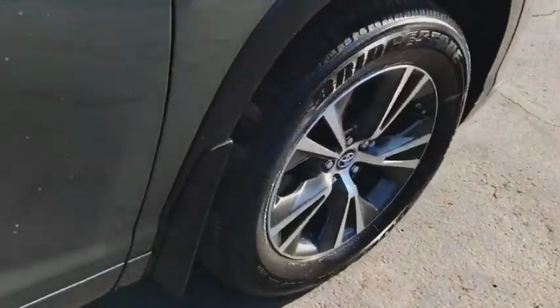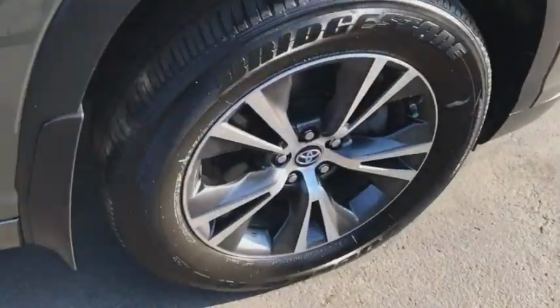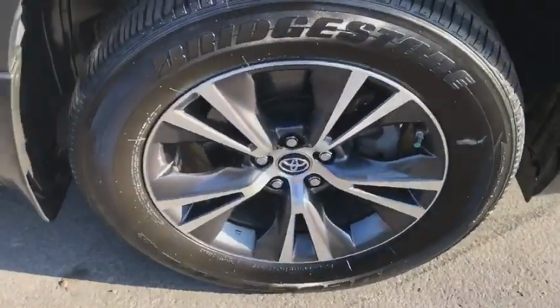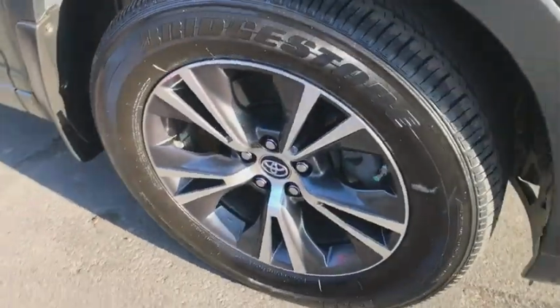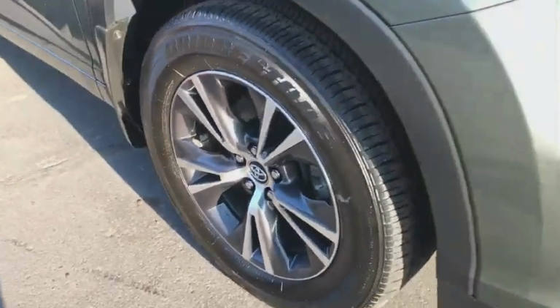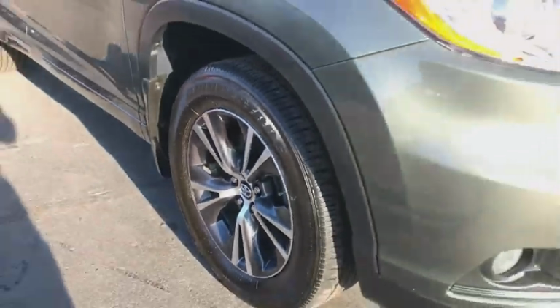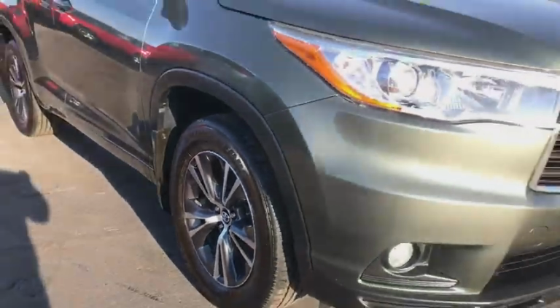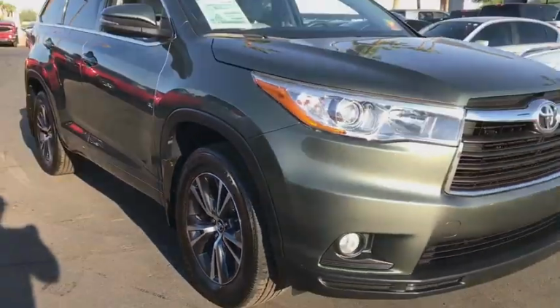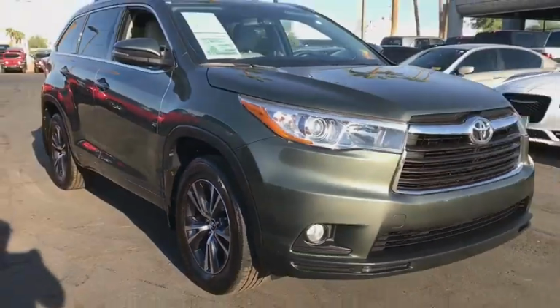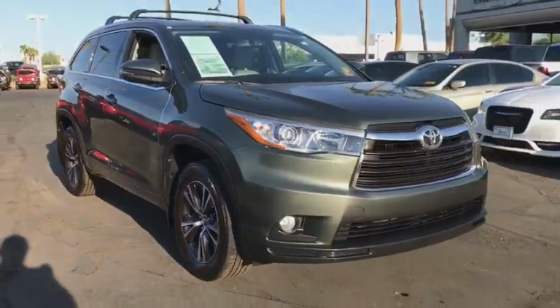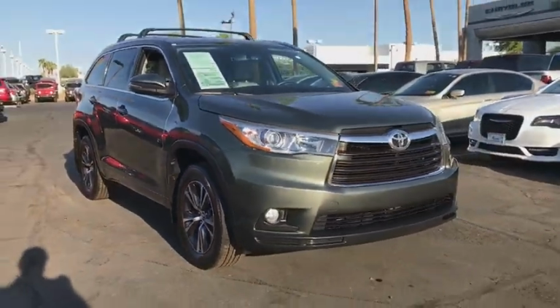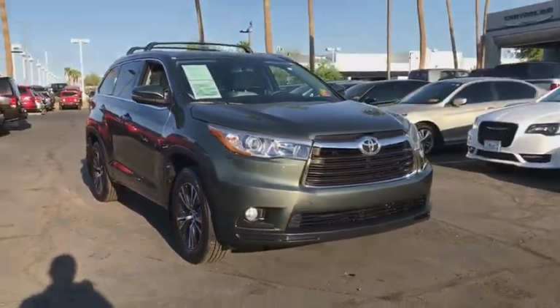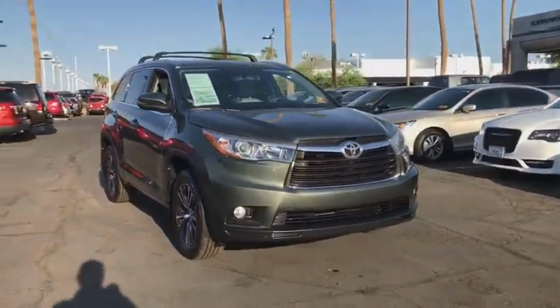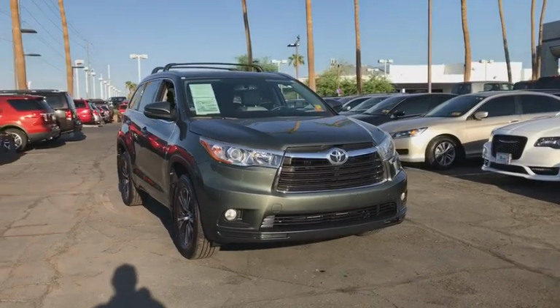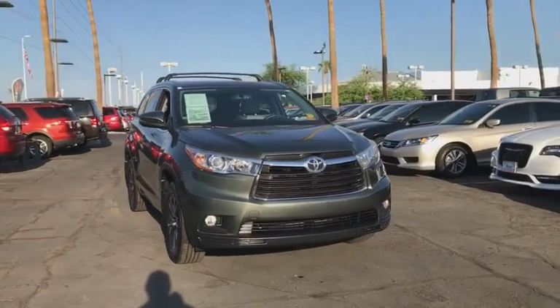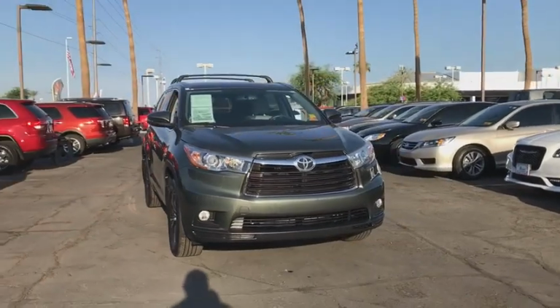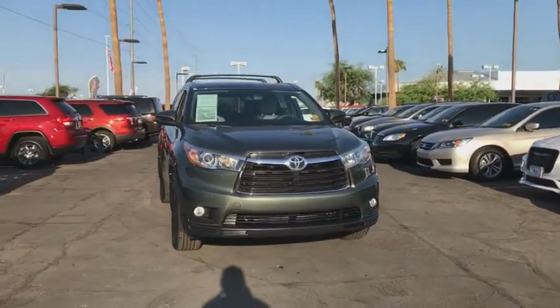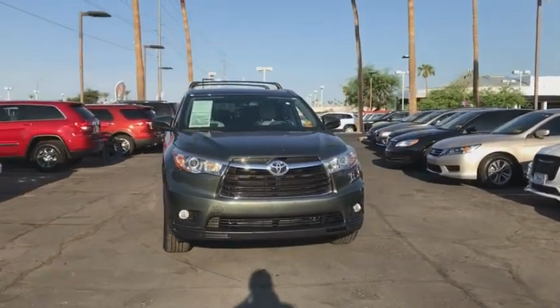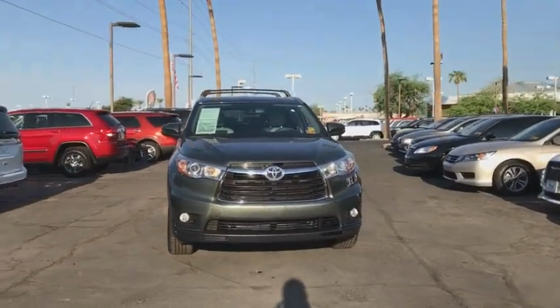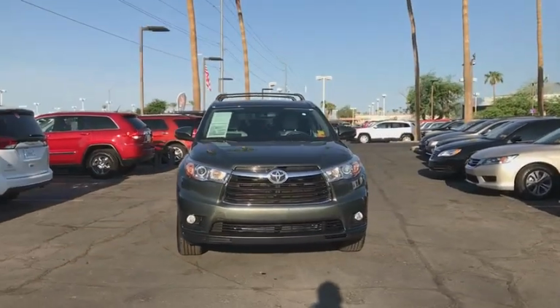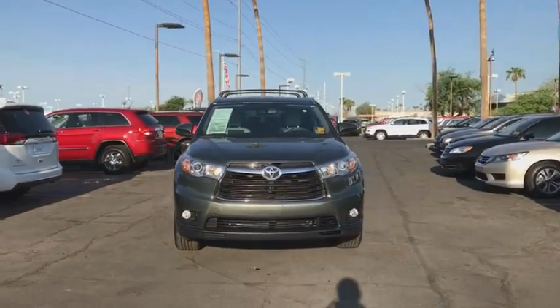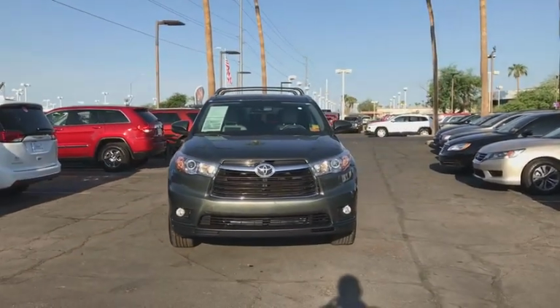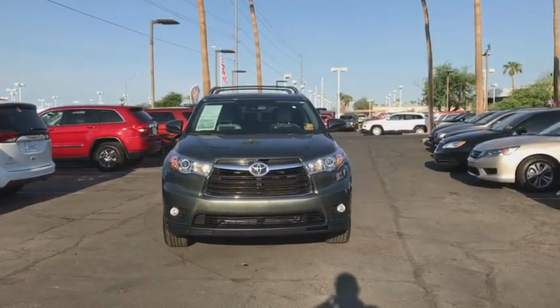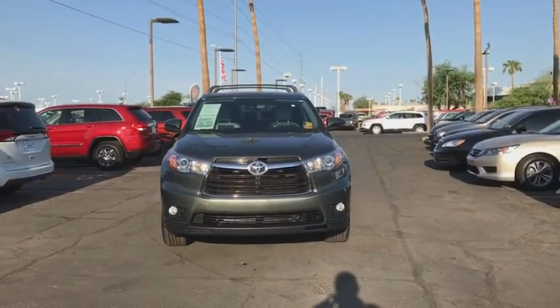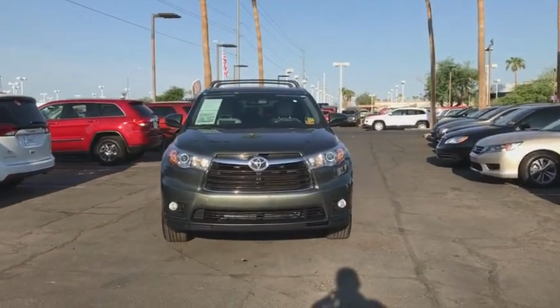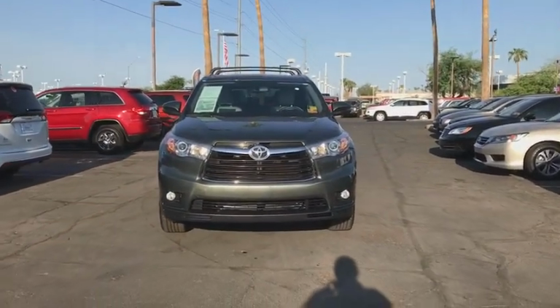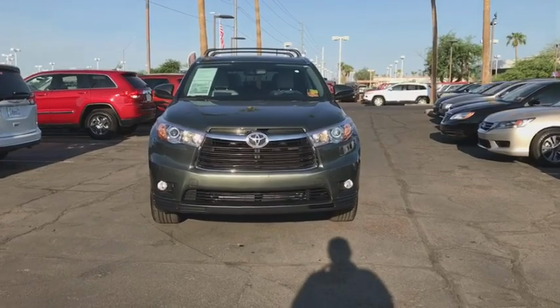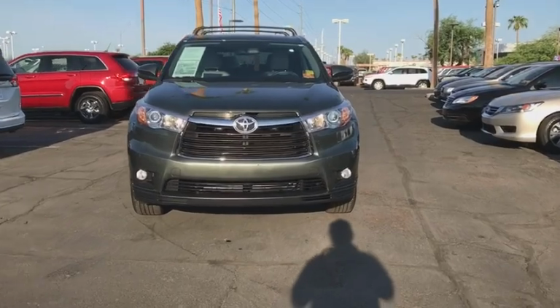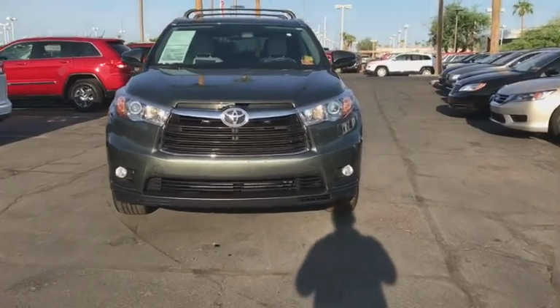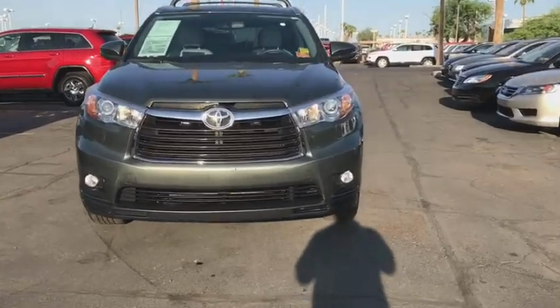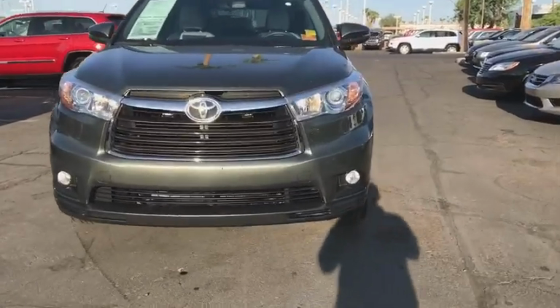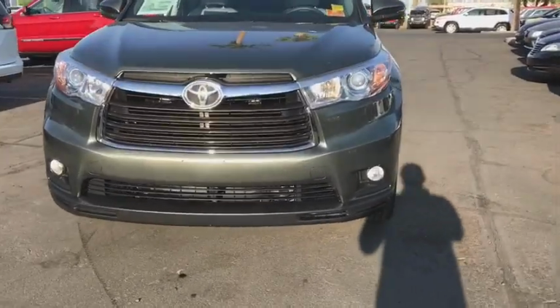This vehicle has less than 30,000 miles. Here are some of this vehicle's great options: traction control, keyless entry, navigation system, power liftgate, all-wheel drive, anti-lock braking system.